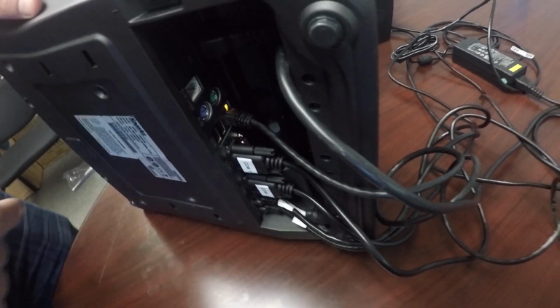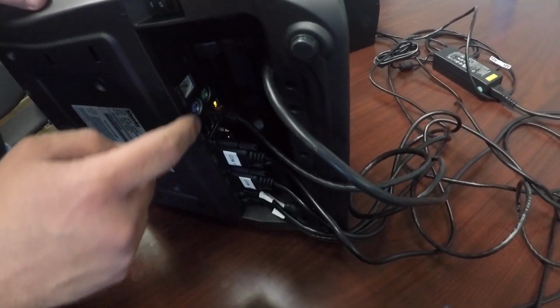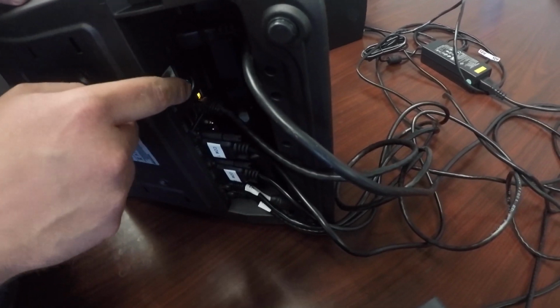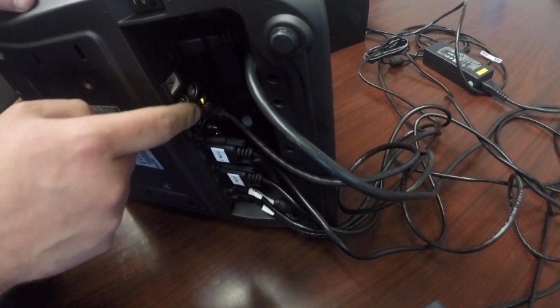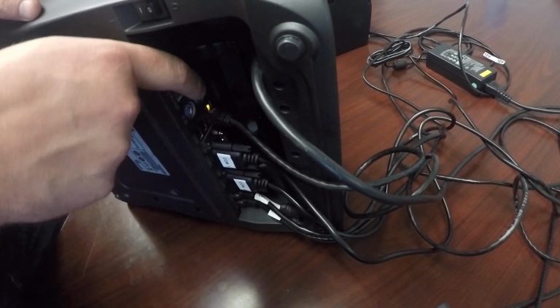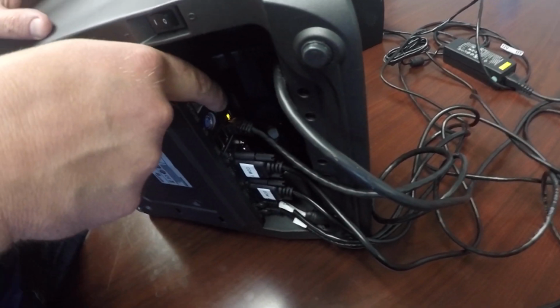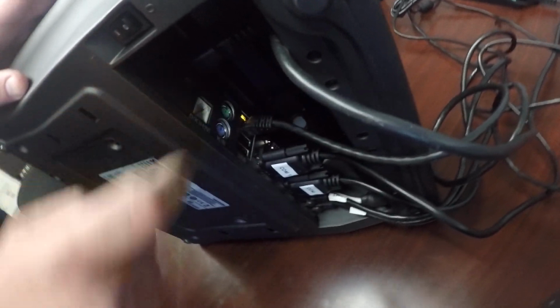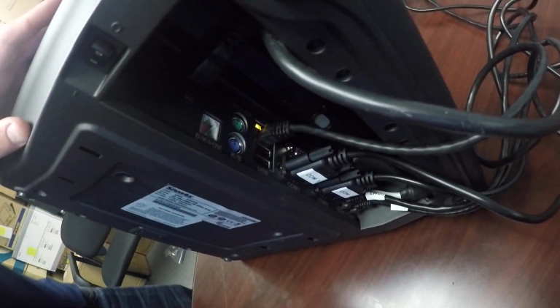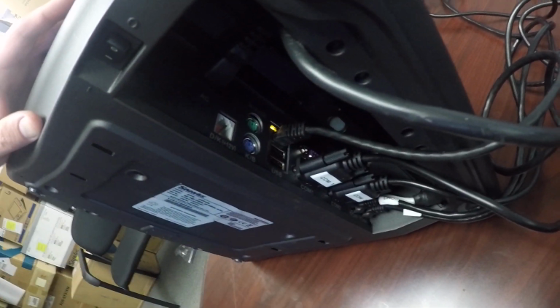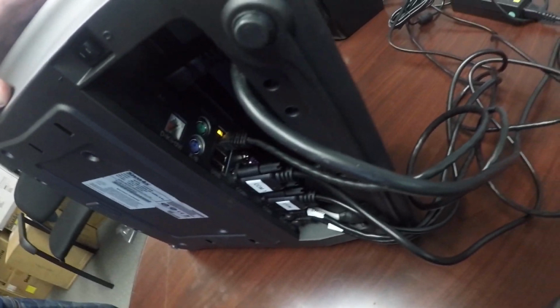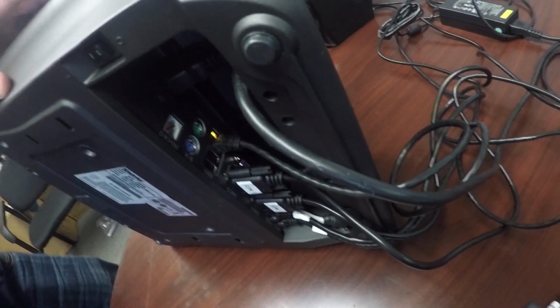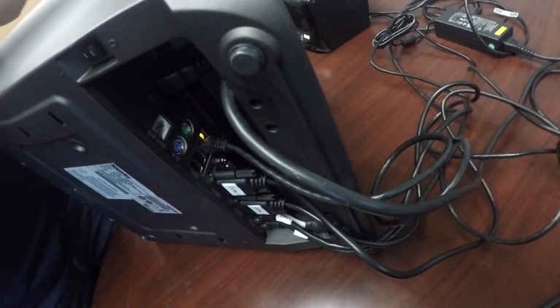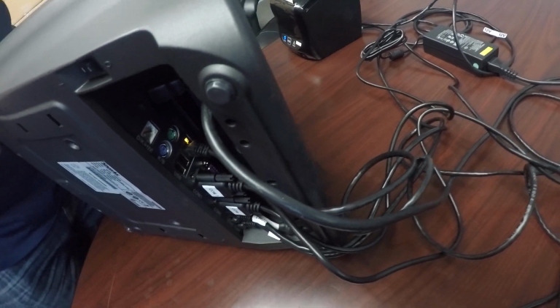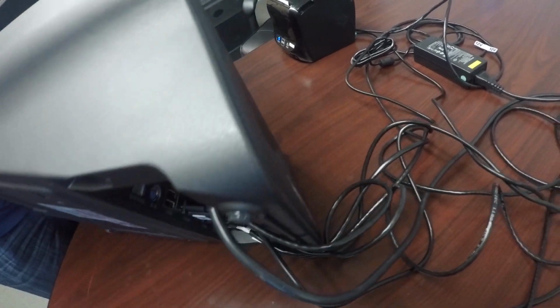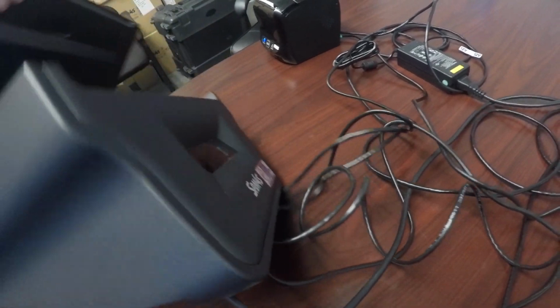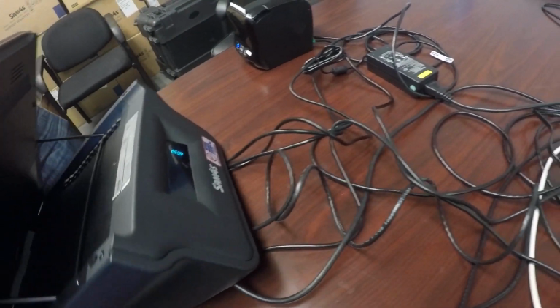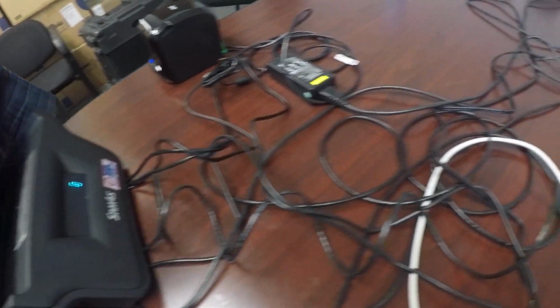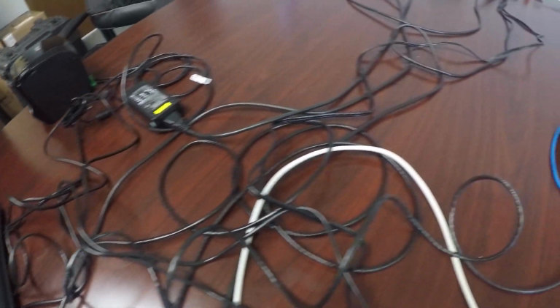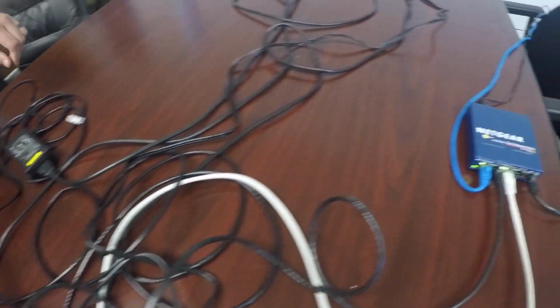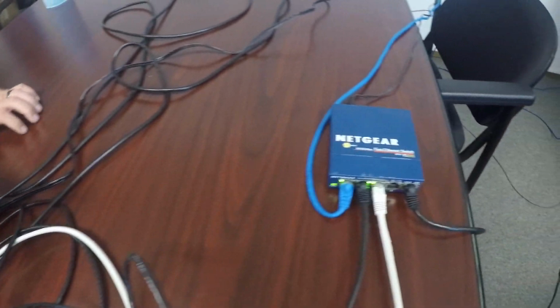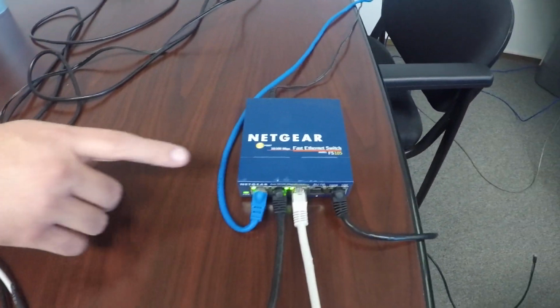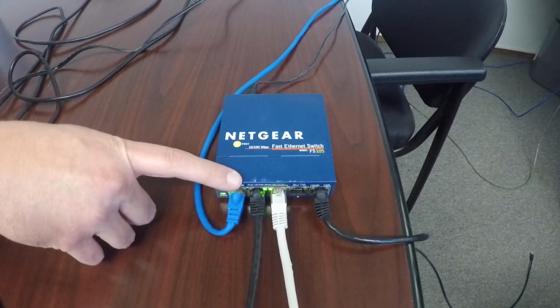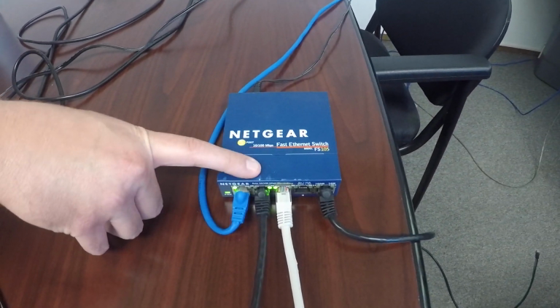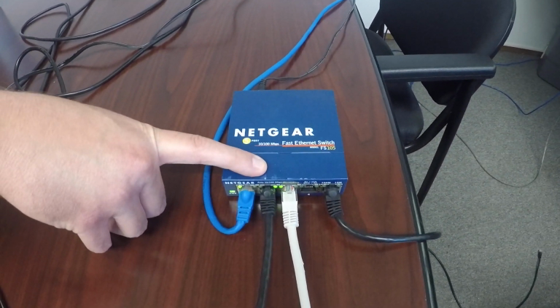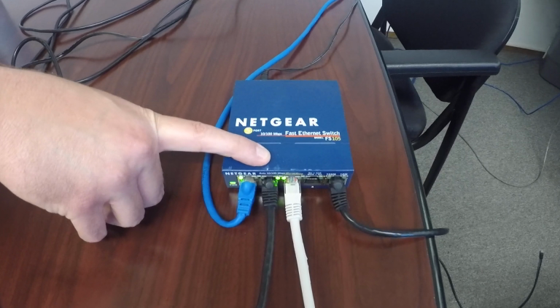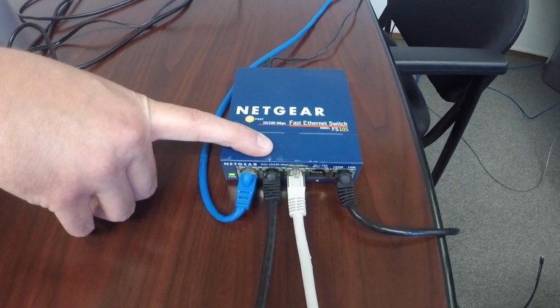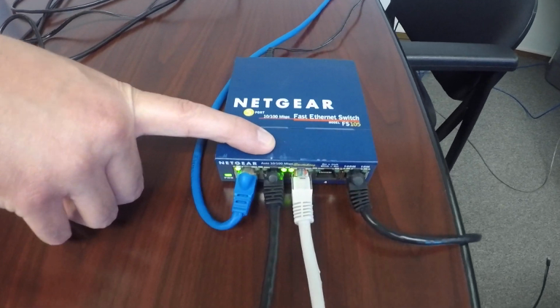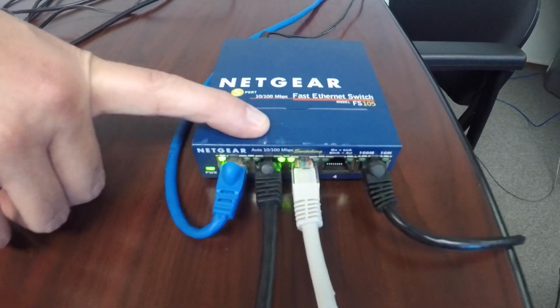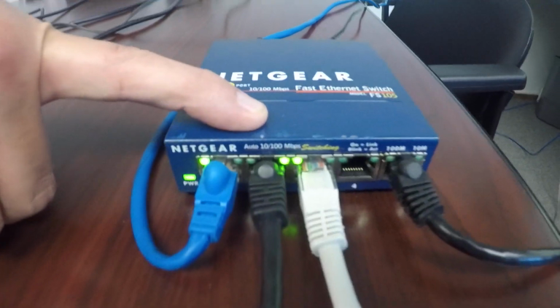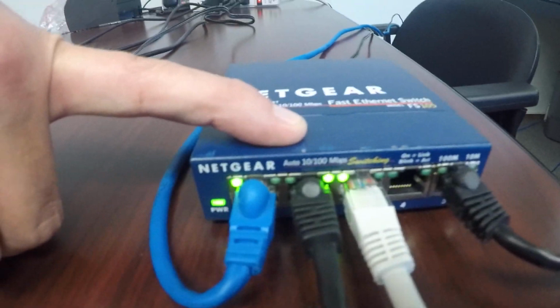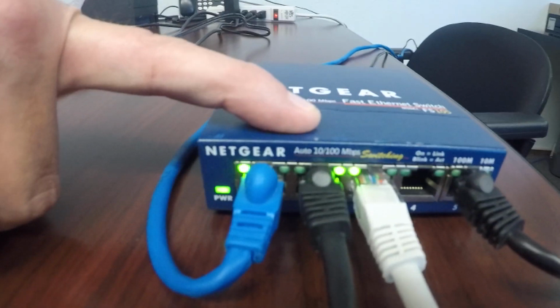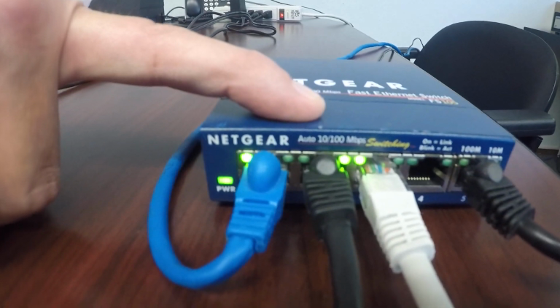If everything's all connected, you should have your connectivity lights on there. And that as well is going to go to our Netgear switch, and you can verify the connection that we have a green flashing light on that port.